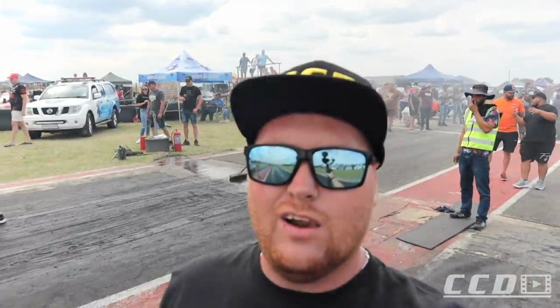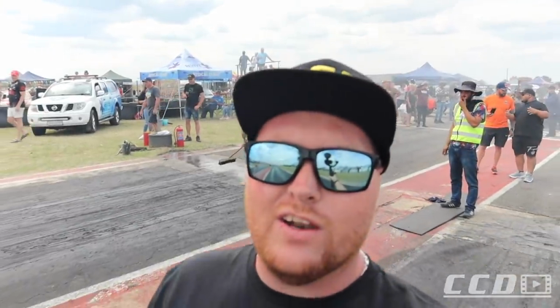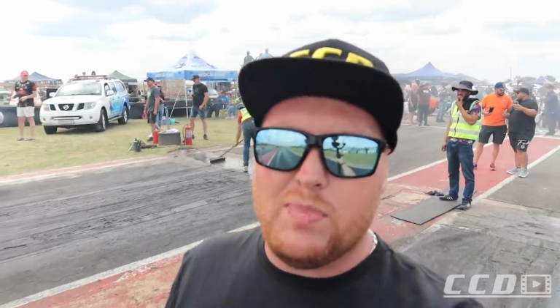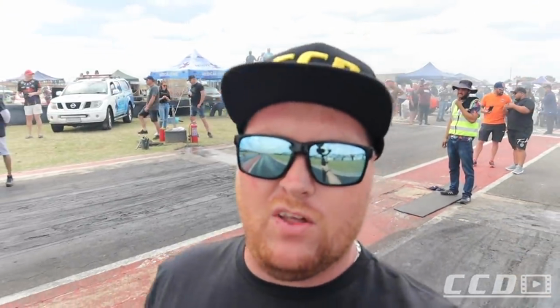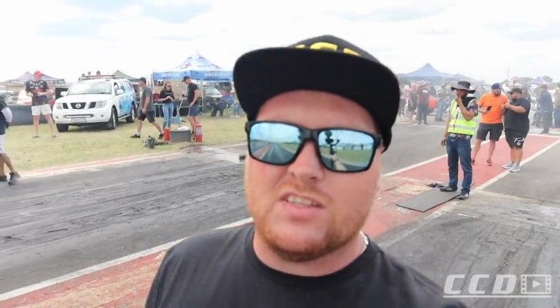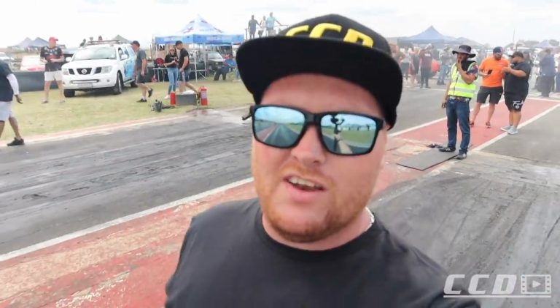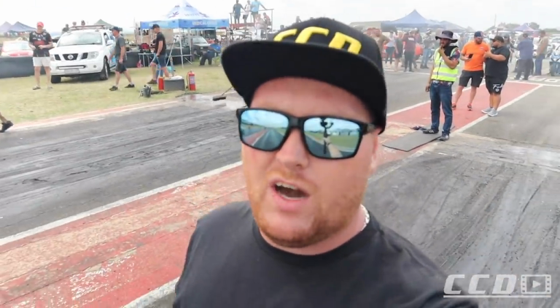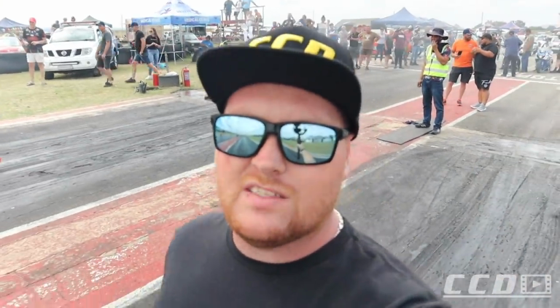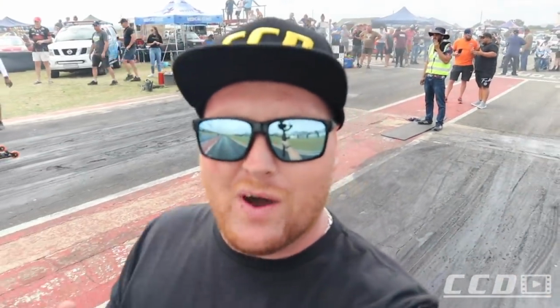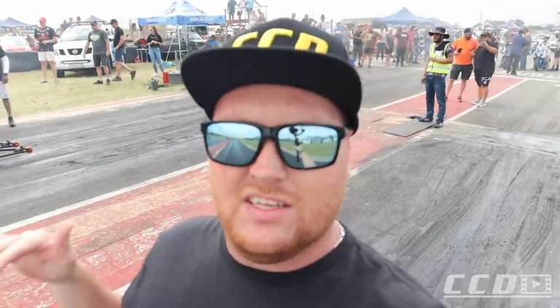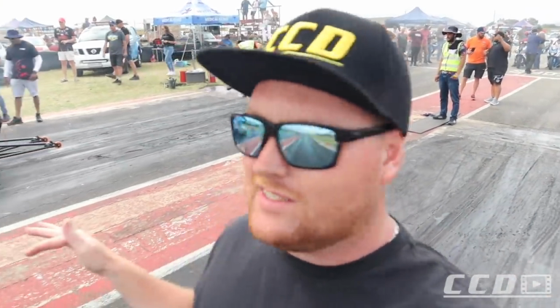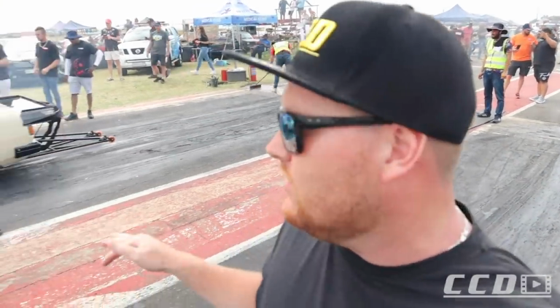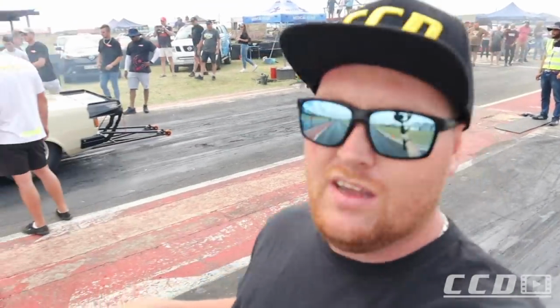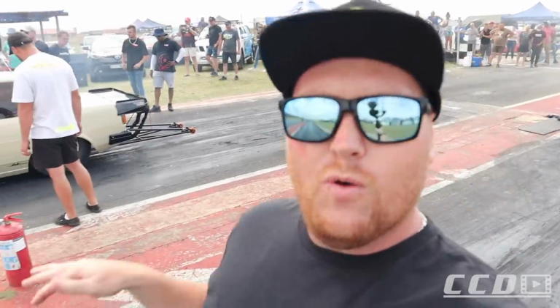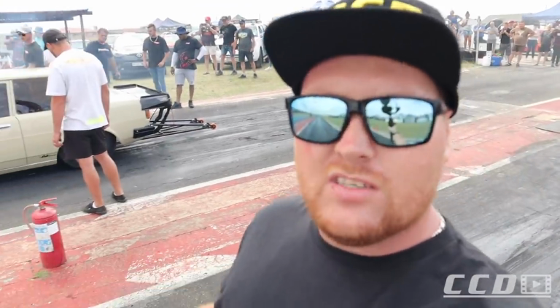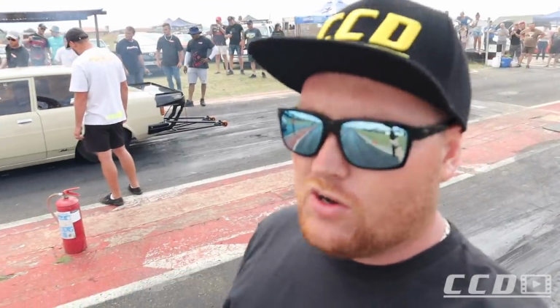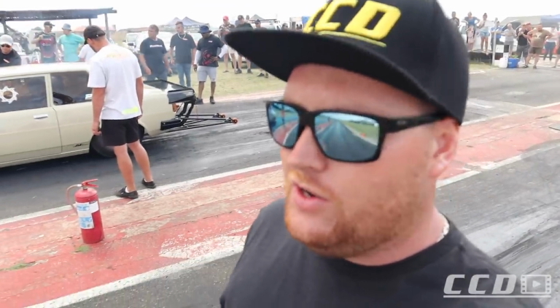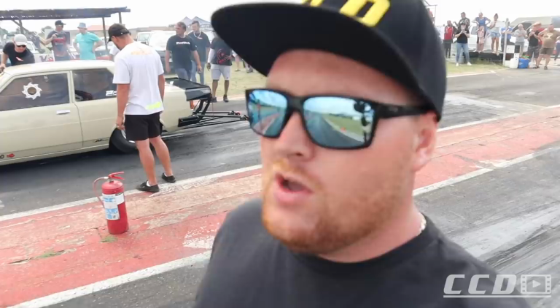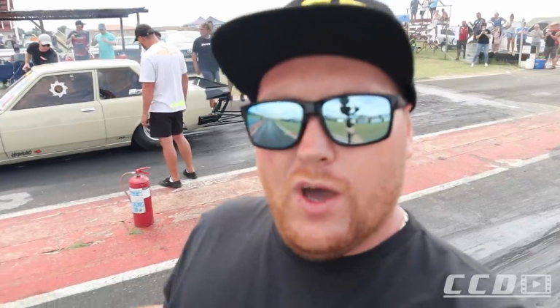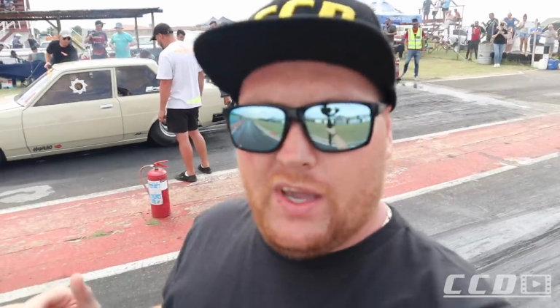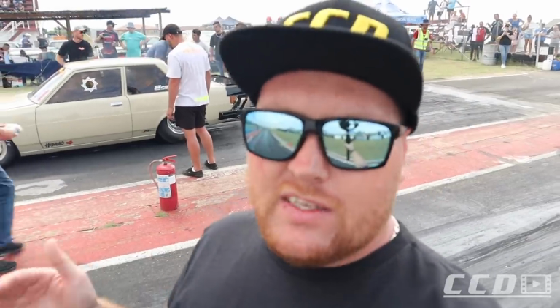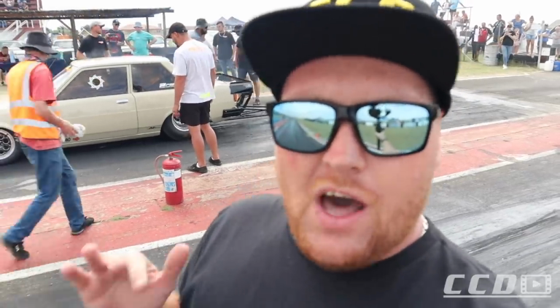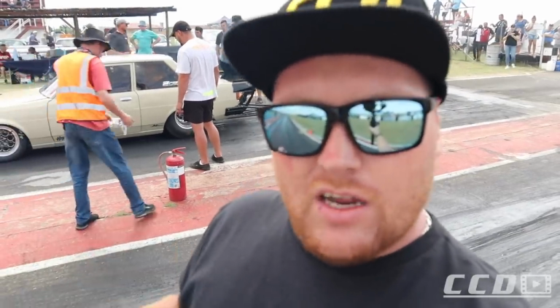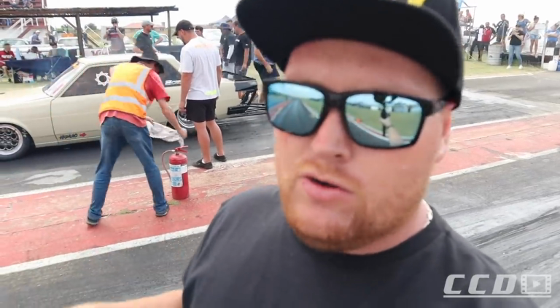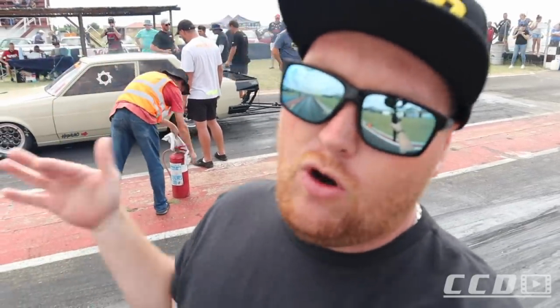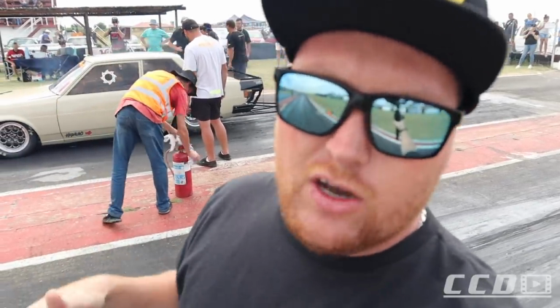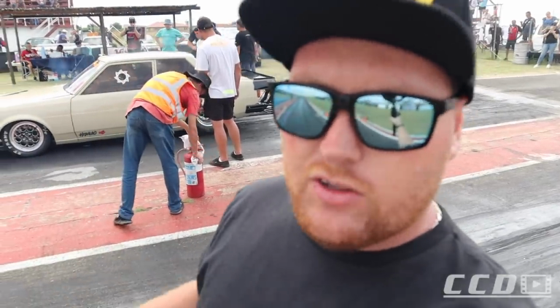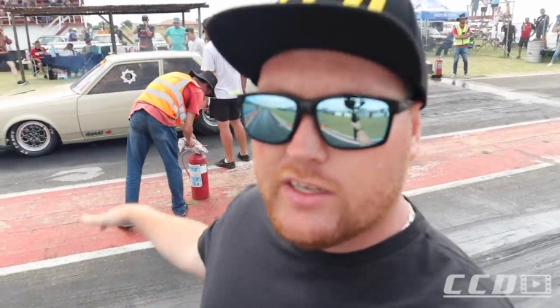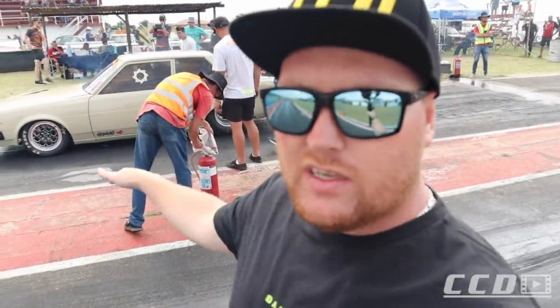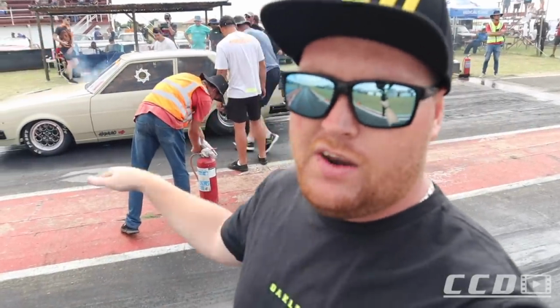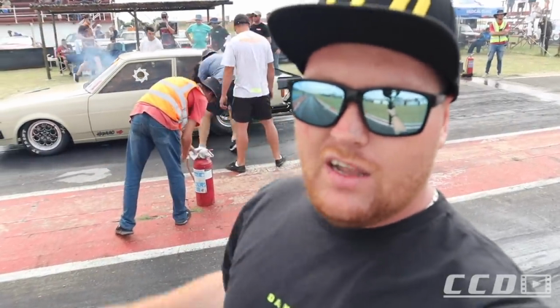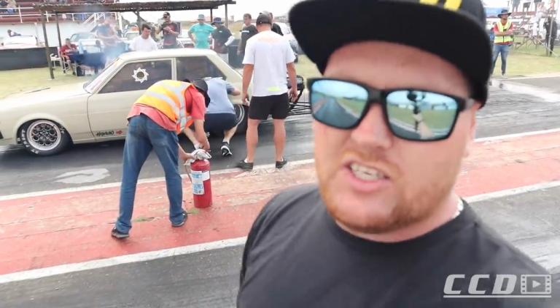Look at all the people on the start line here behind us — everyone is in there to see what this guy is going to do. We're hoping he gets a 9.0 or goes into the 8s with this run. Let's check.